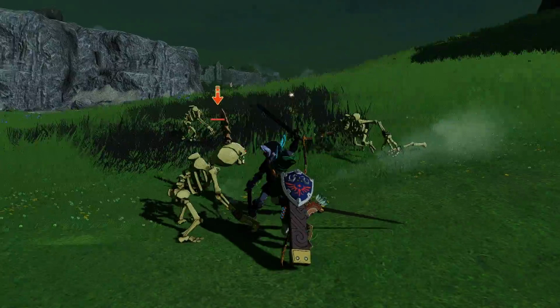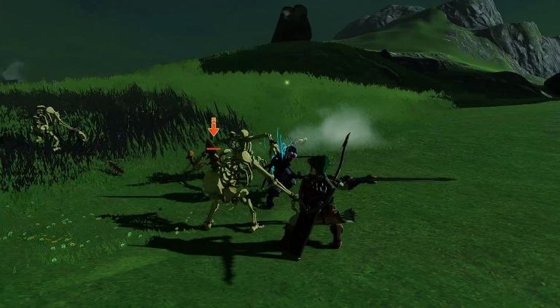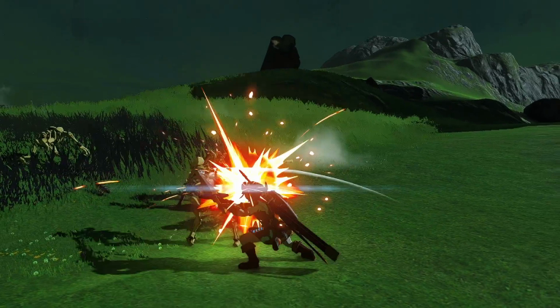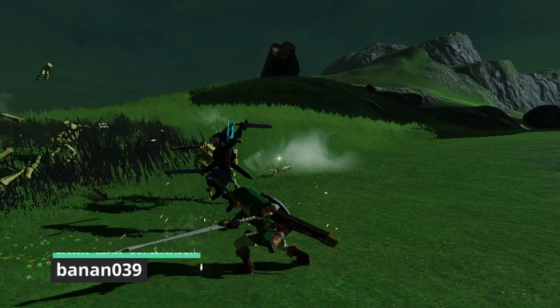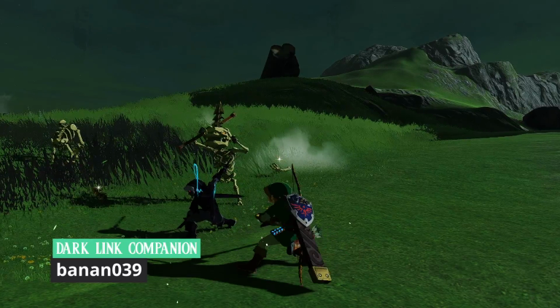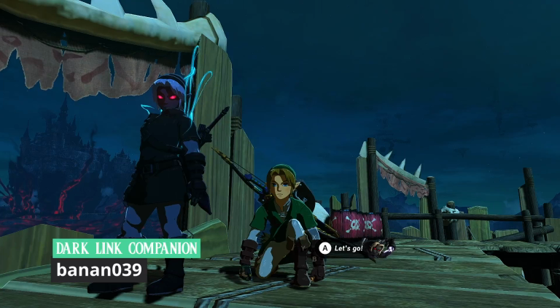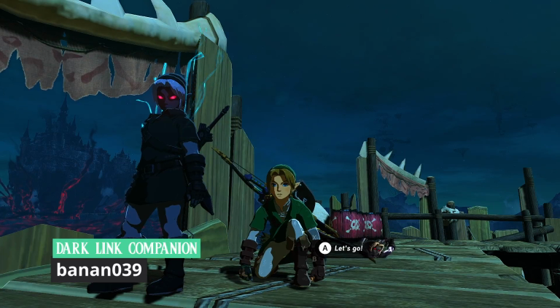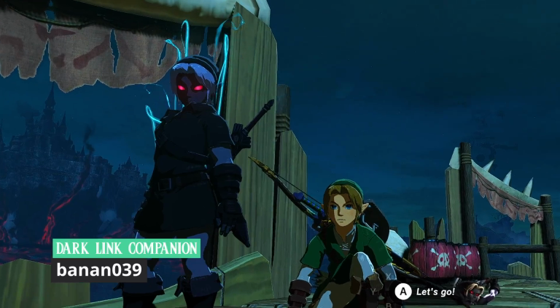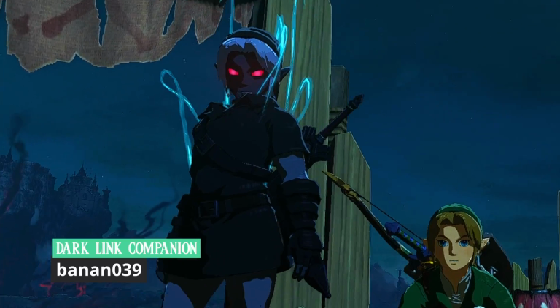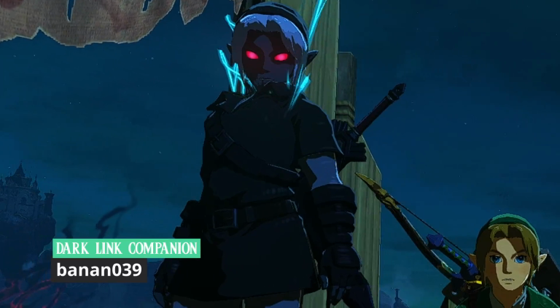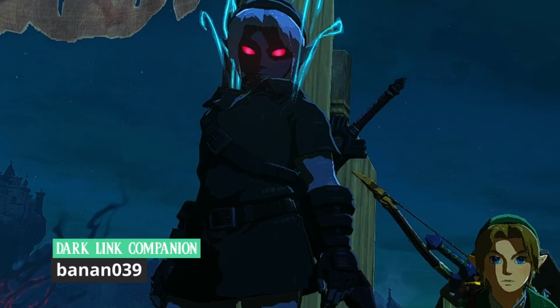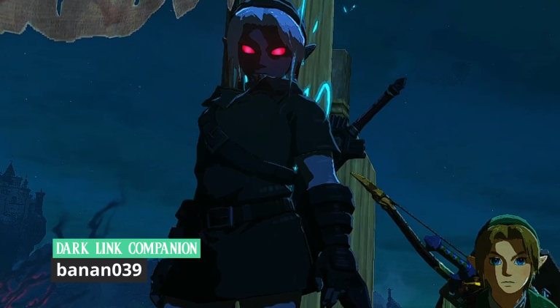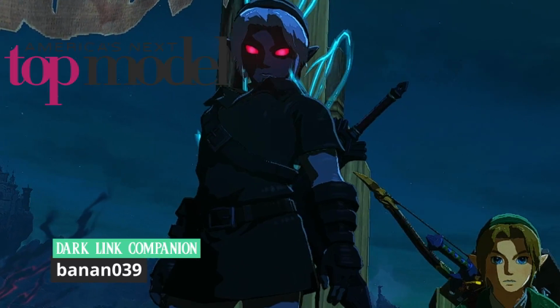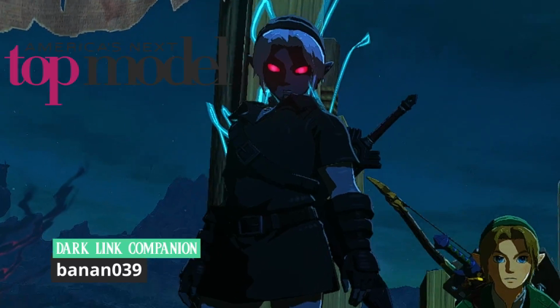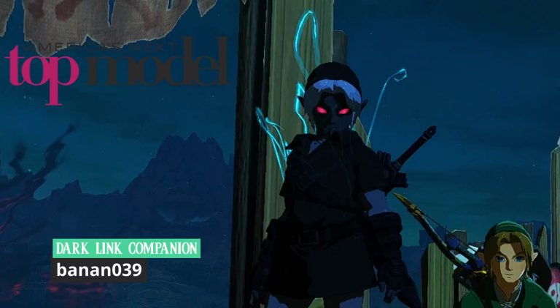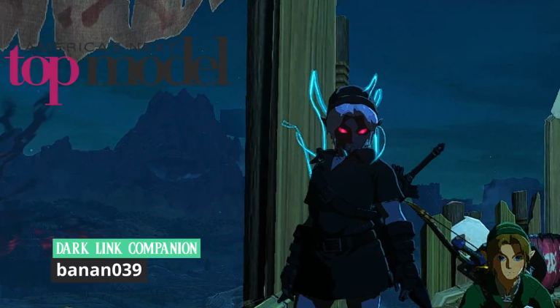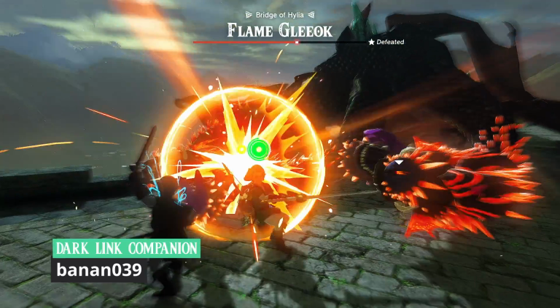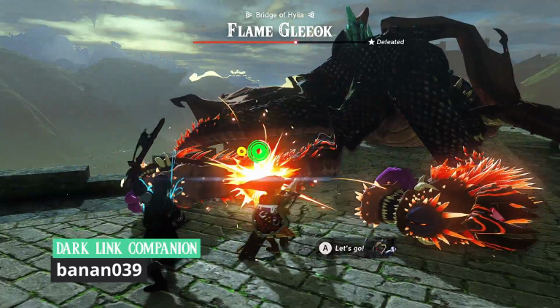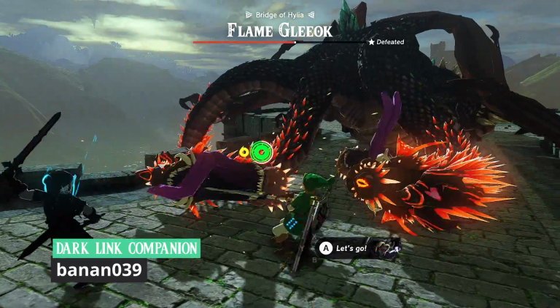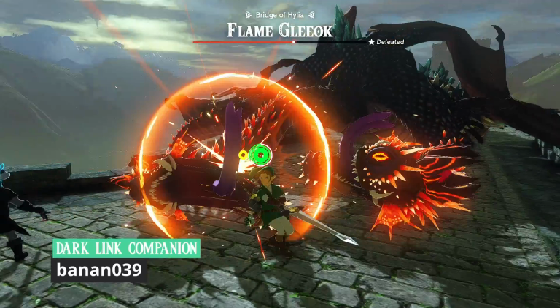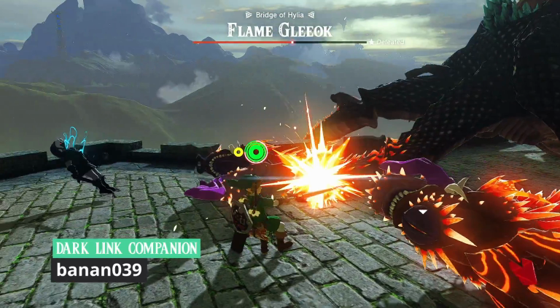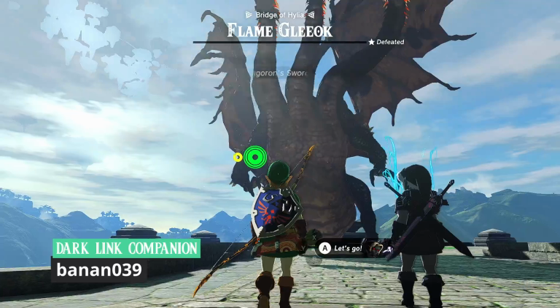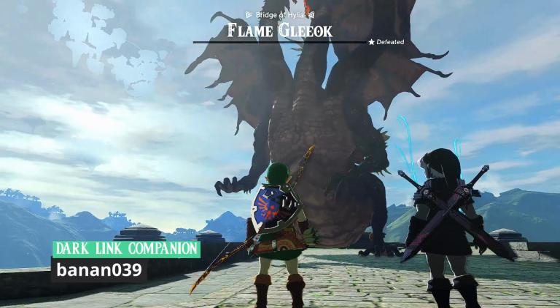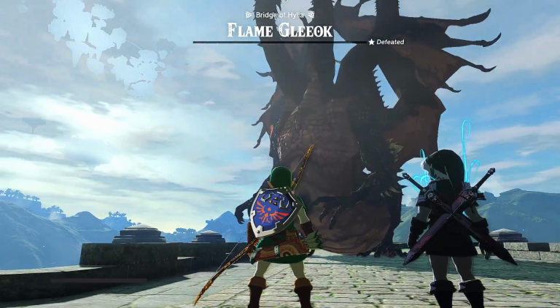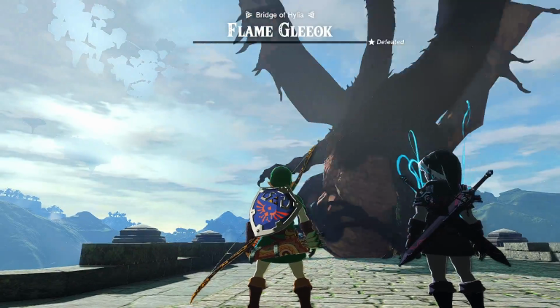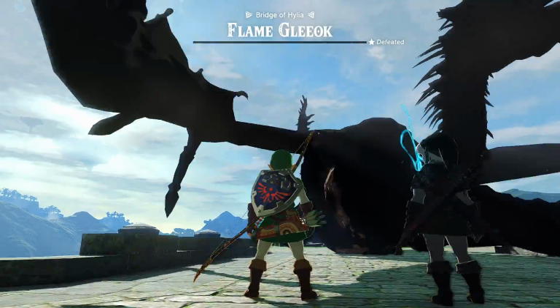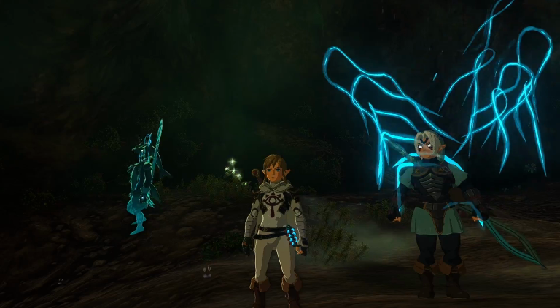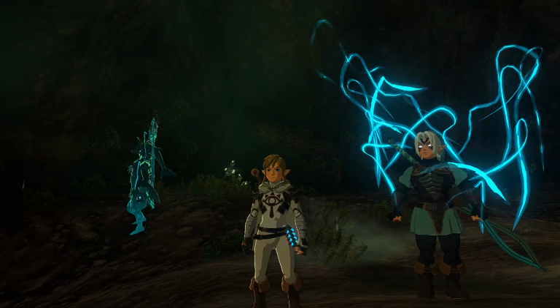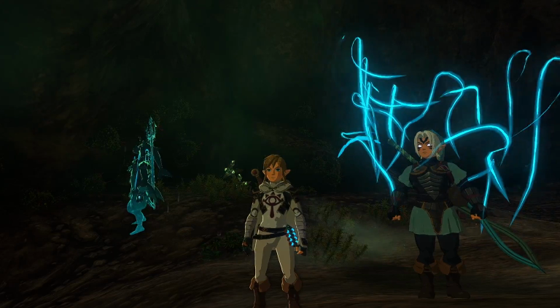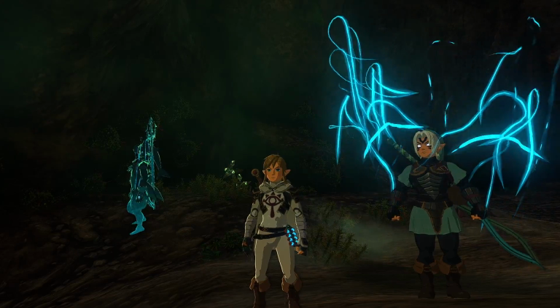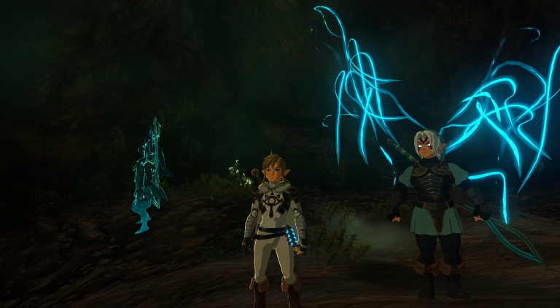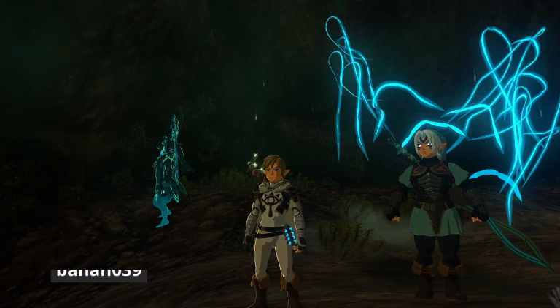Dark Link is also available as a companion, and I guess he's ready for the runway. You wanna be on top? This is what happens when you put a dude over Riju. I'm sure there's nothing more bizarre than this. A completely normal Fierce Deity Link mod.